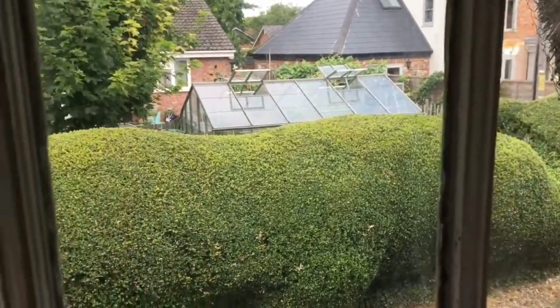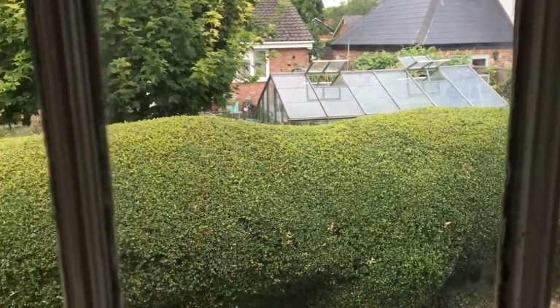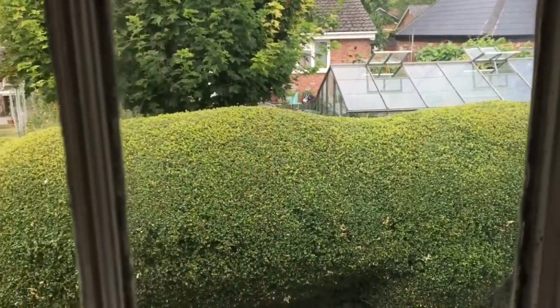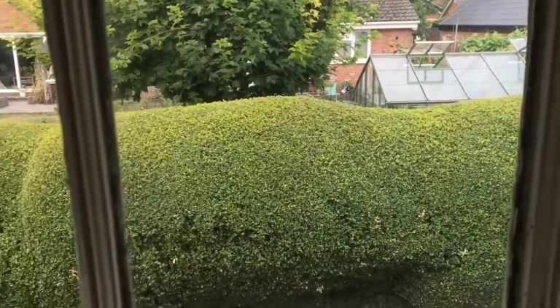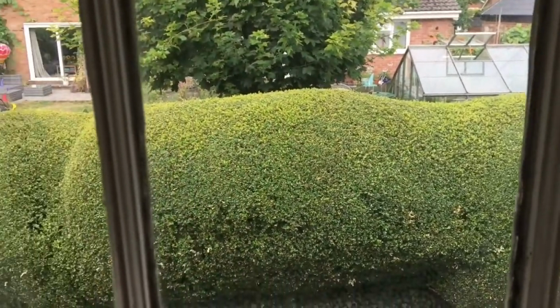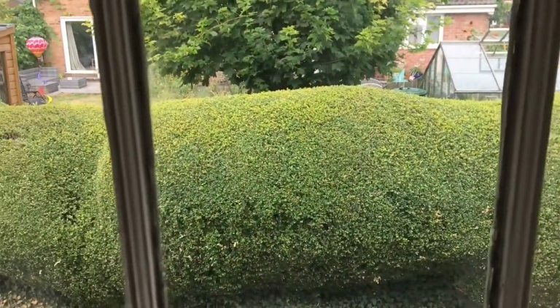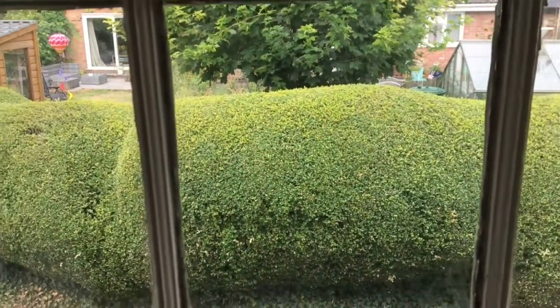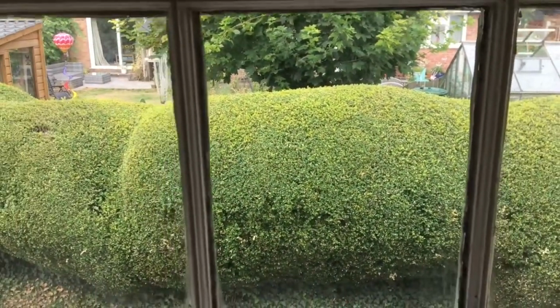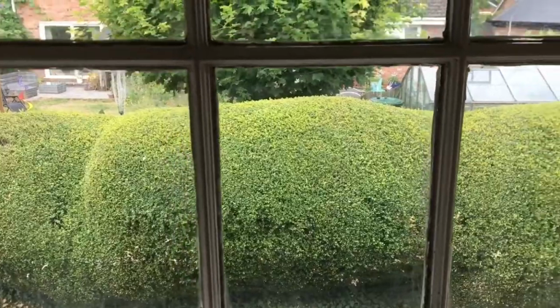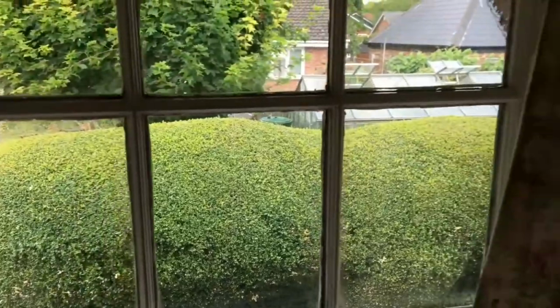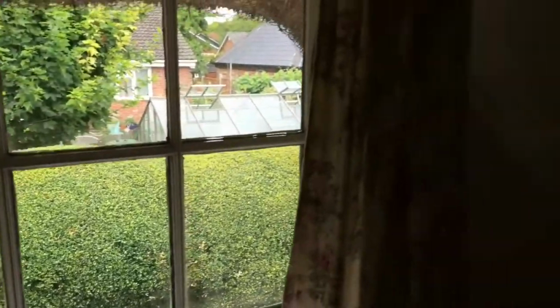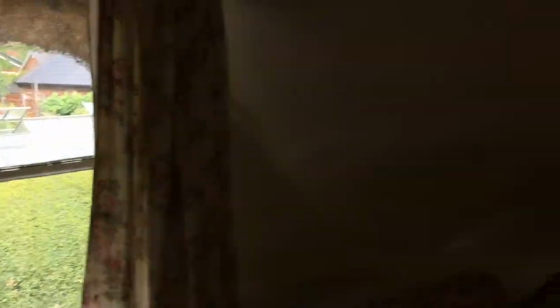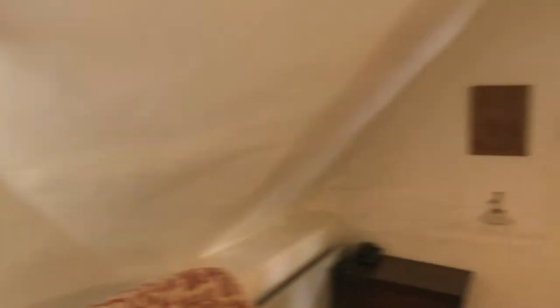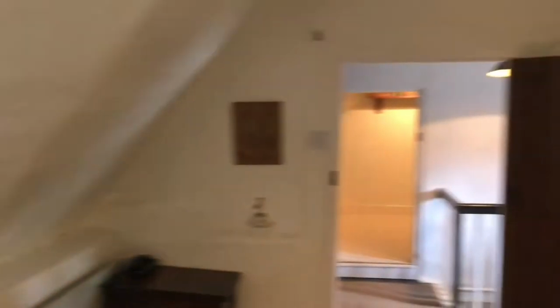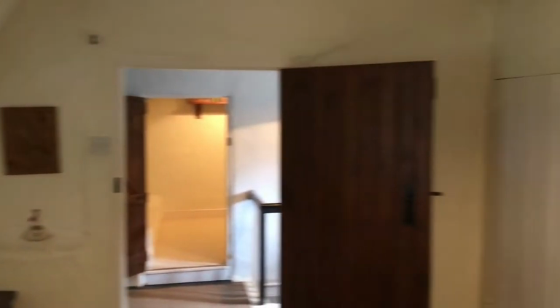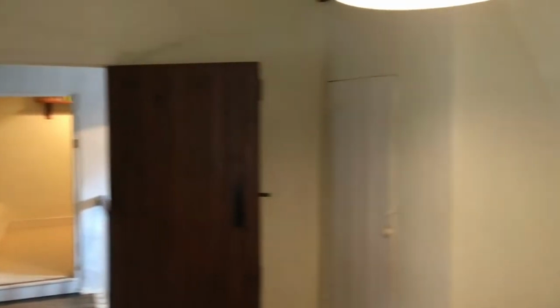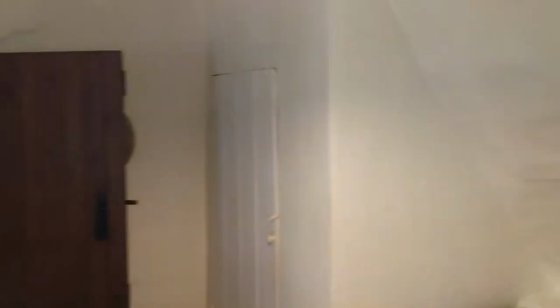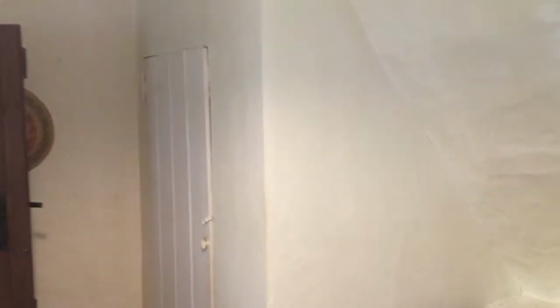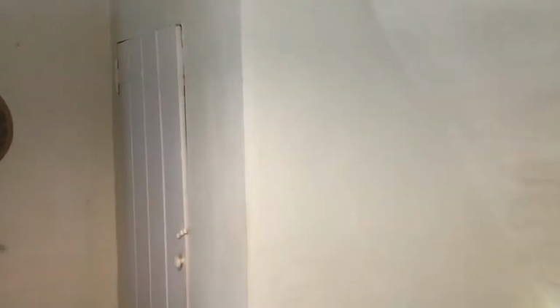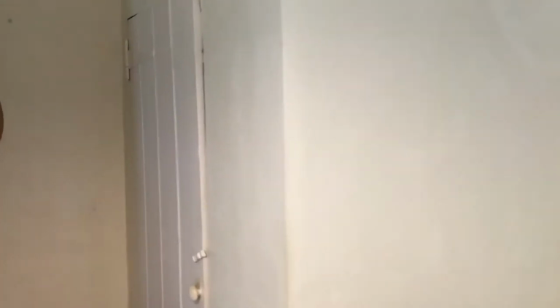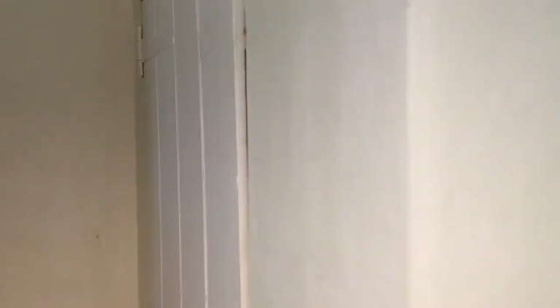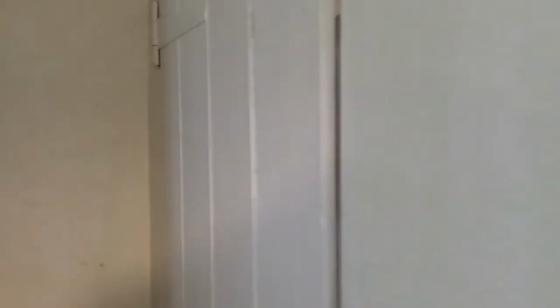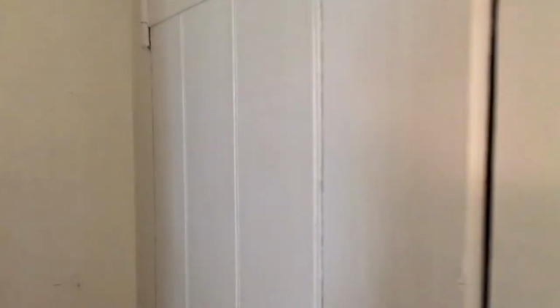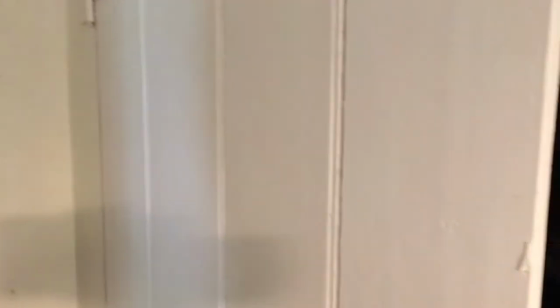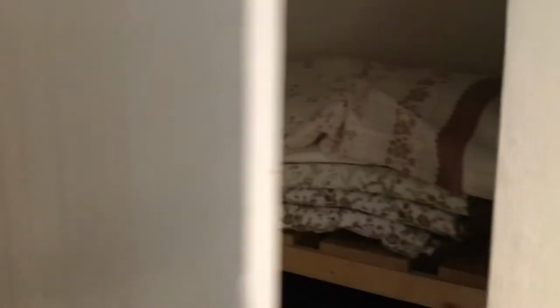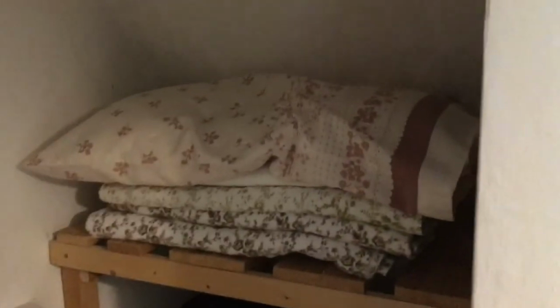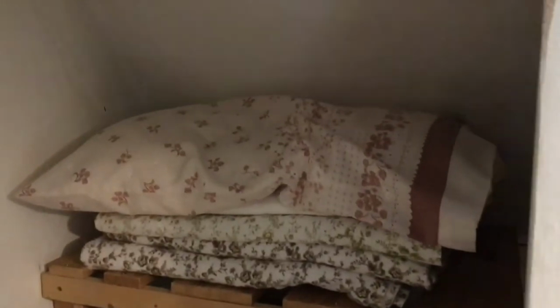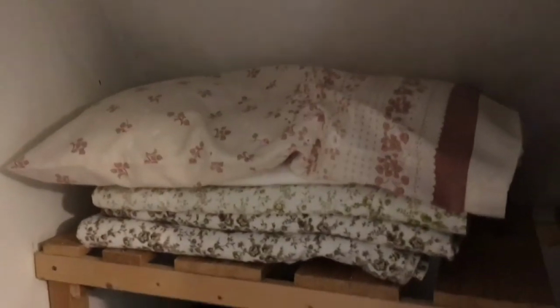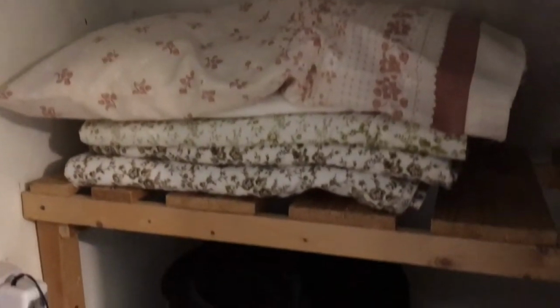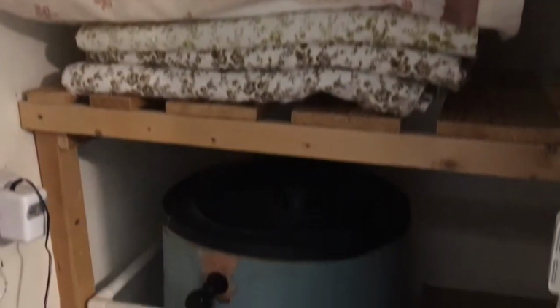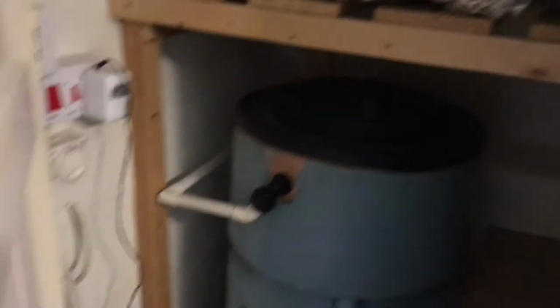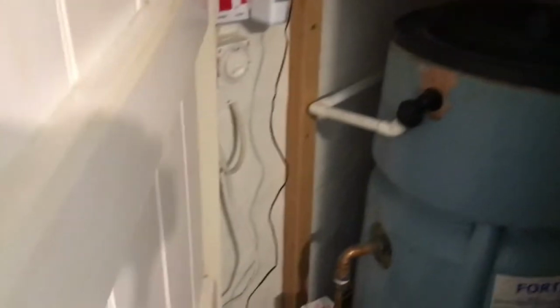It's a really peaceful place to be. We've also got the airing cupboard in here — so hot water cylinder and some shelving there as well.